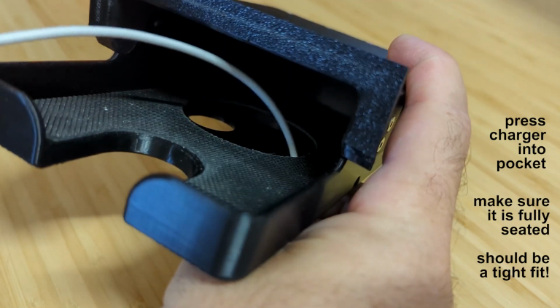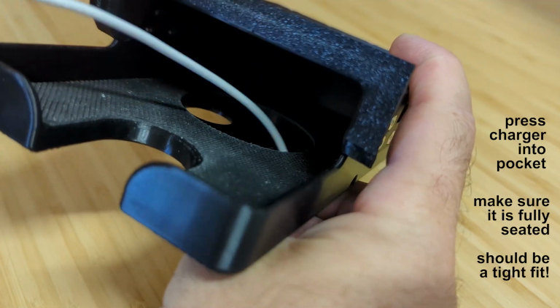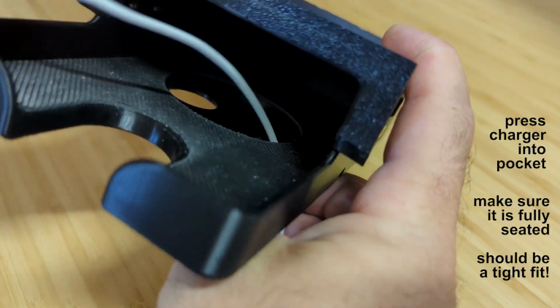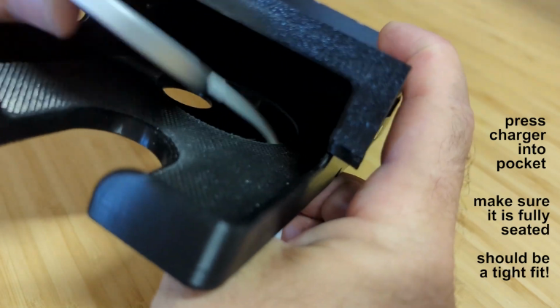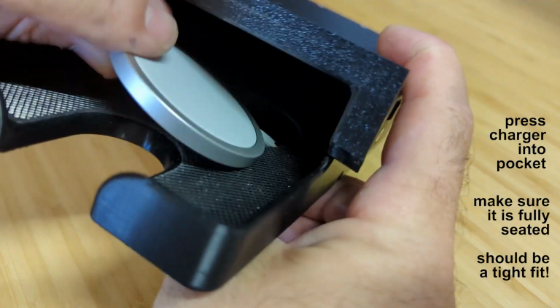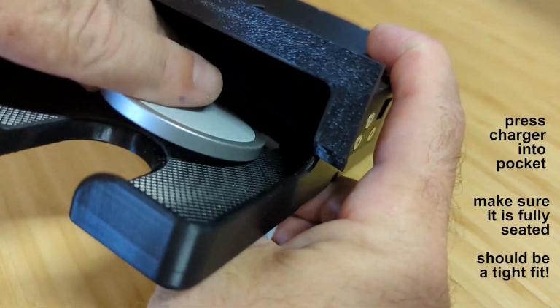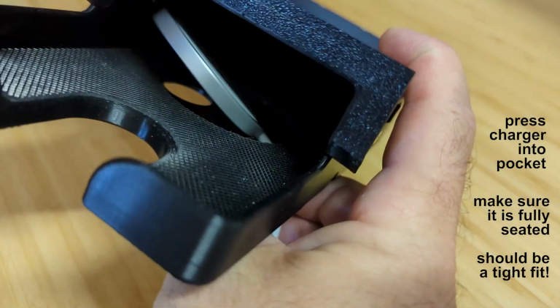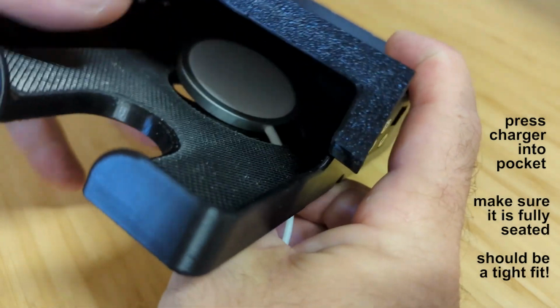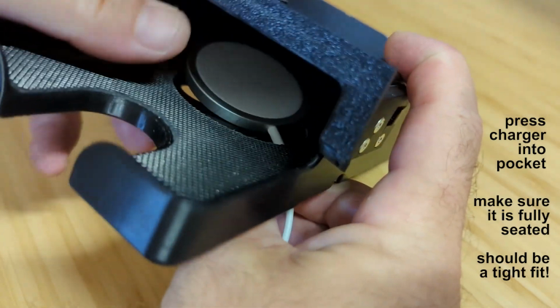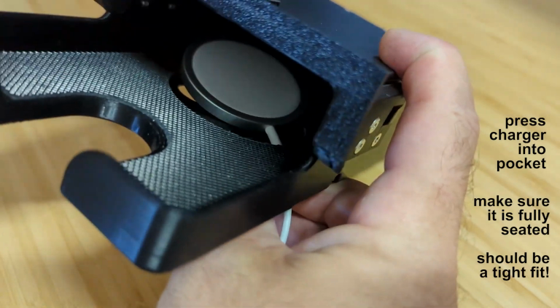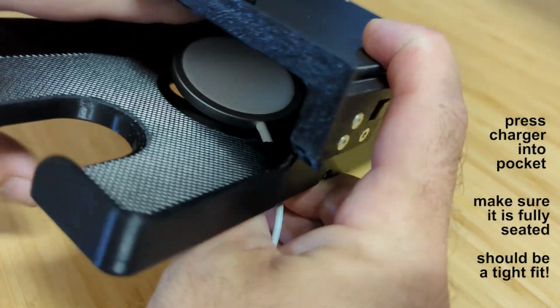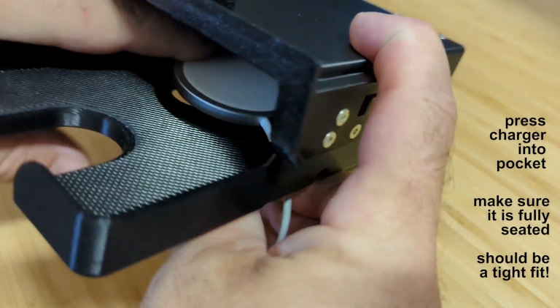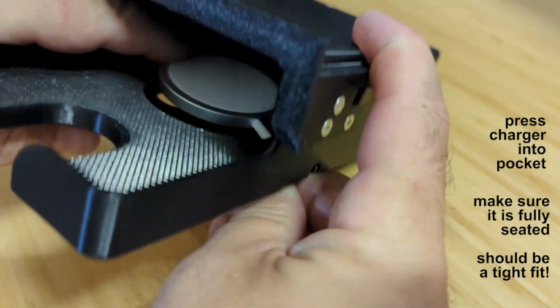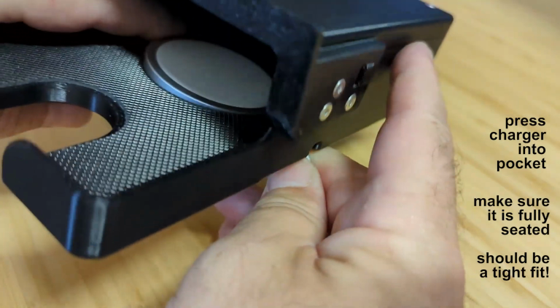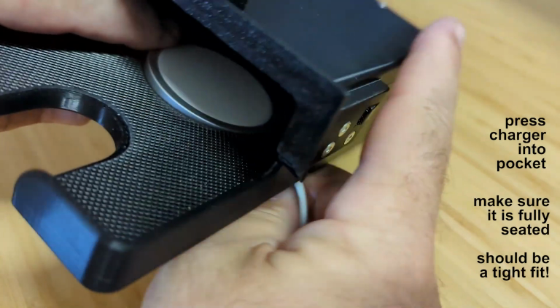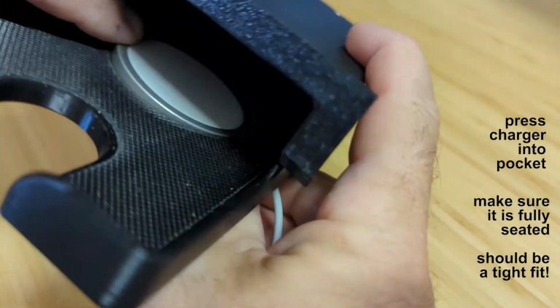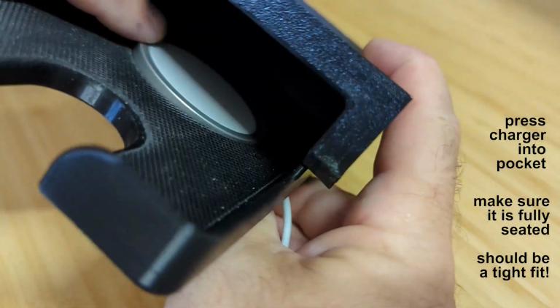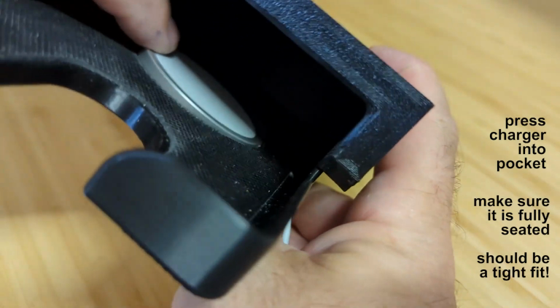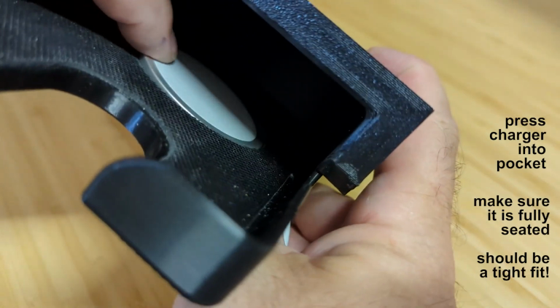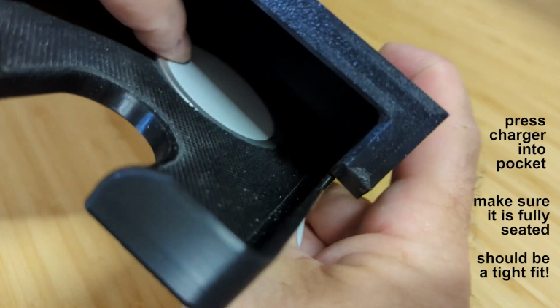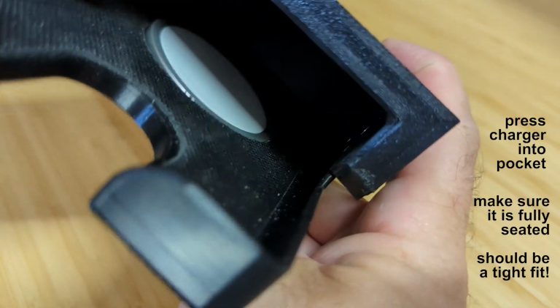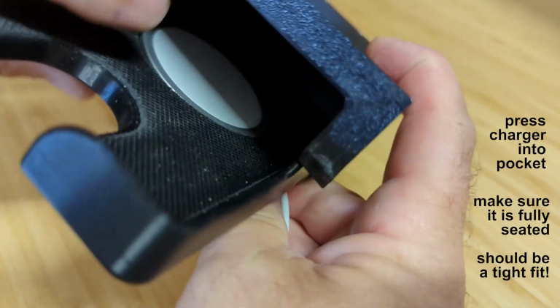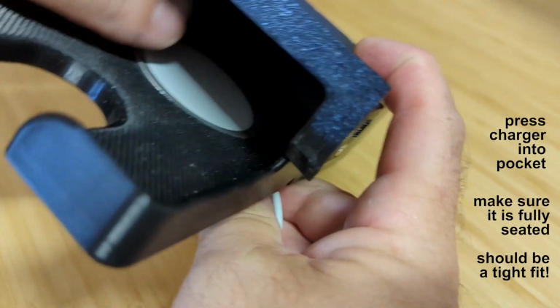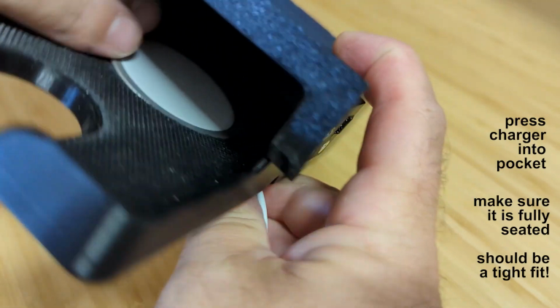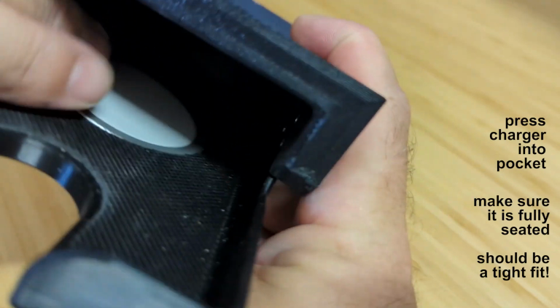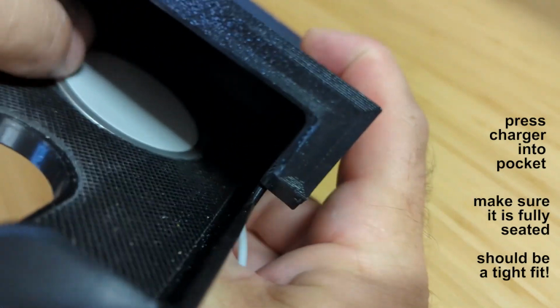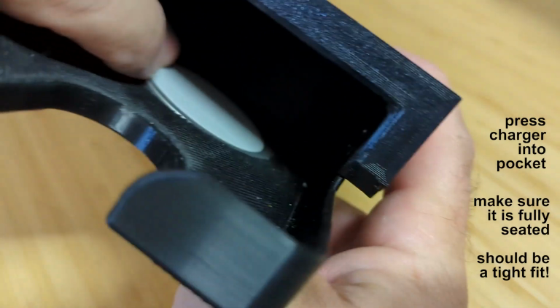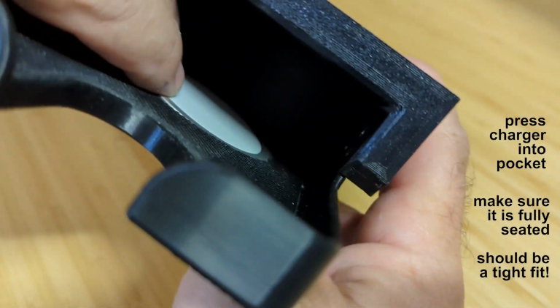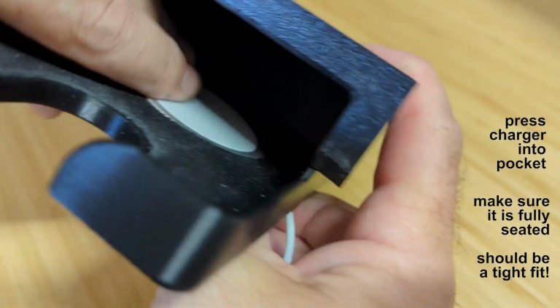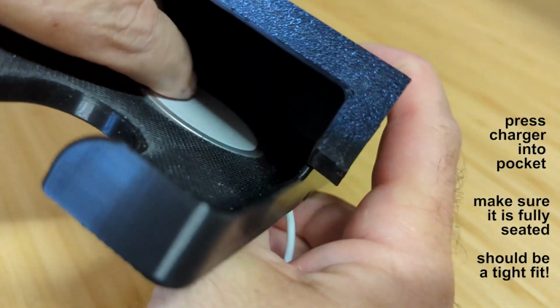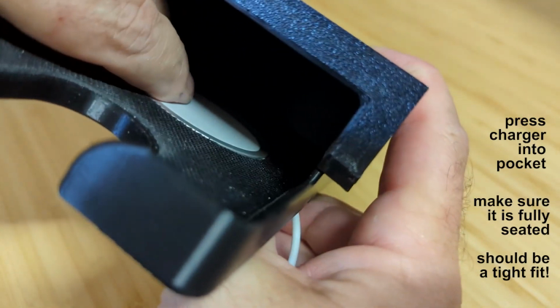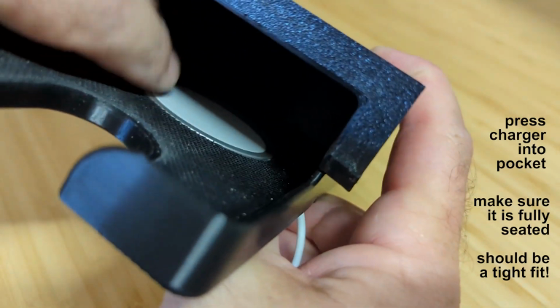Align the charger cup with the cable facing slightly downwards in the T-slot as shown here. Then press the other side of the puck to pop it into place.